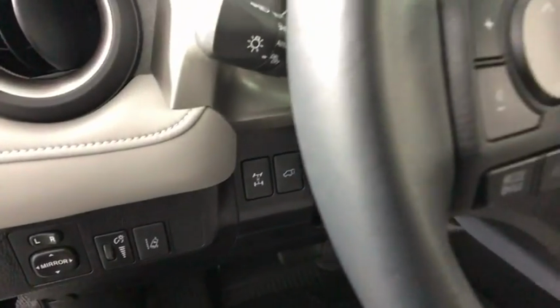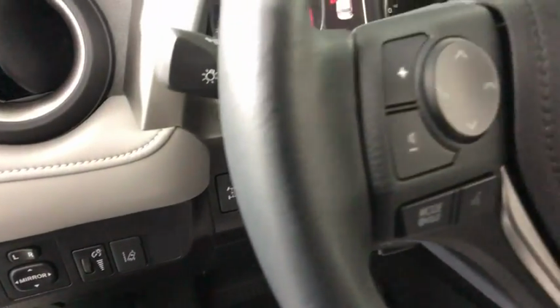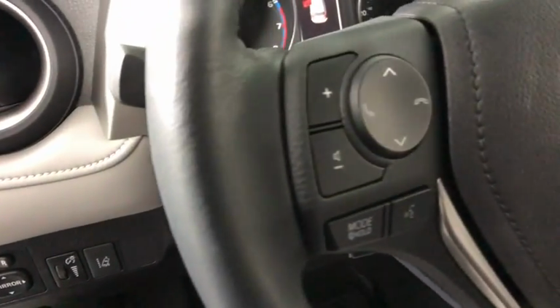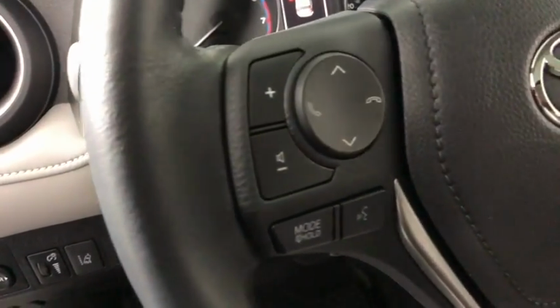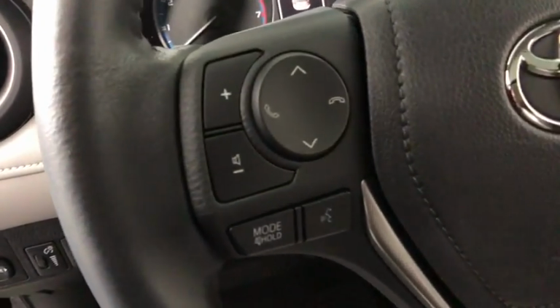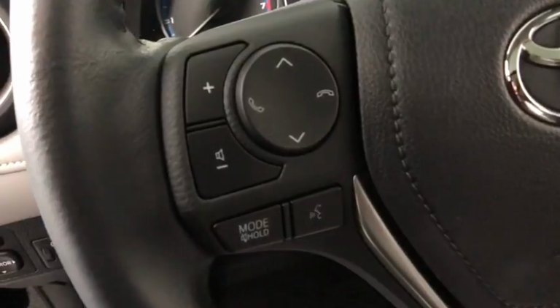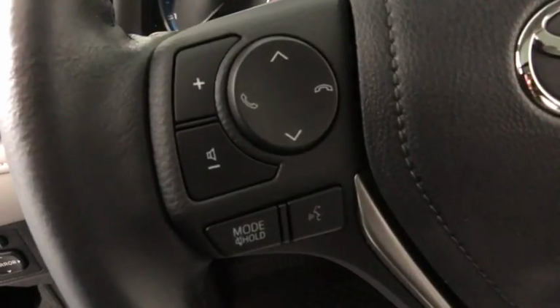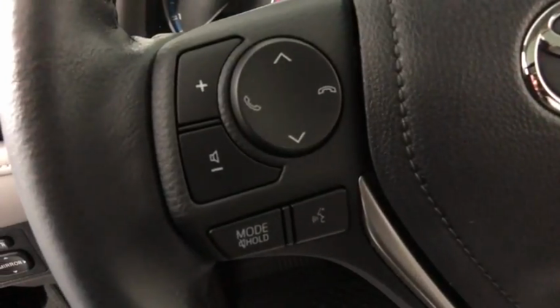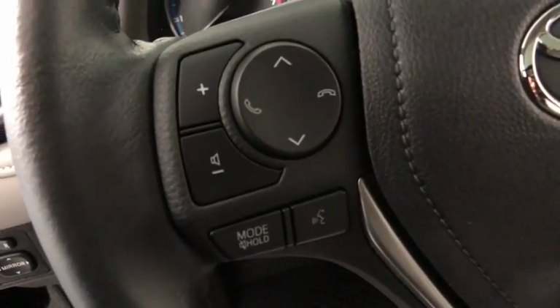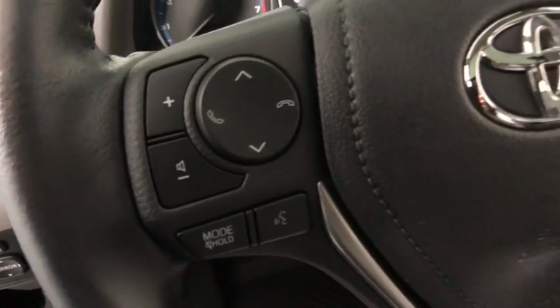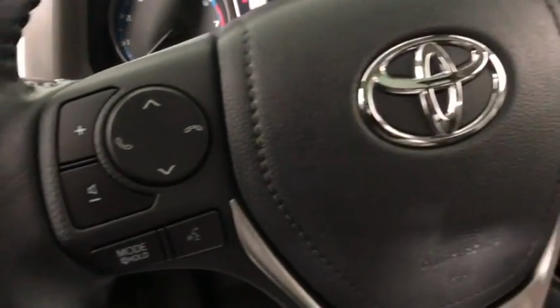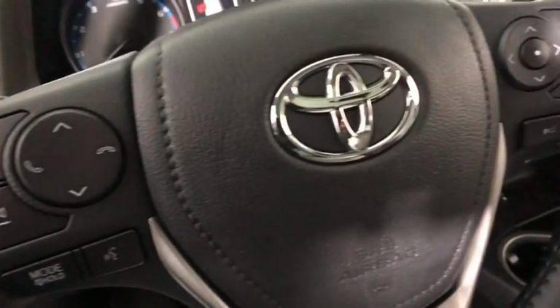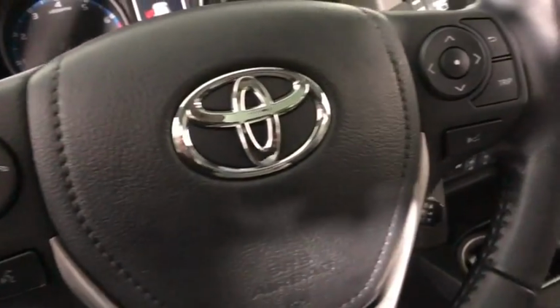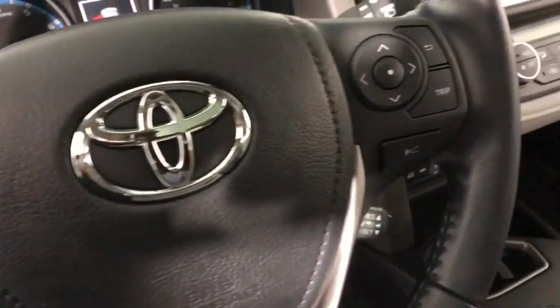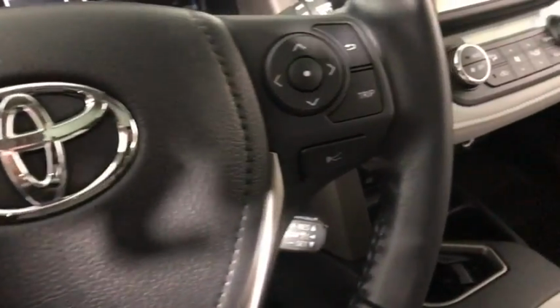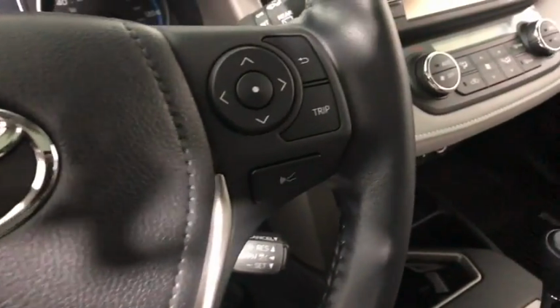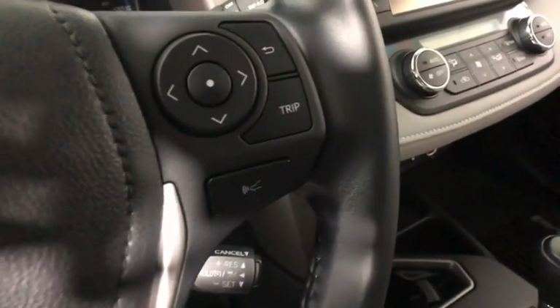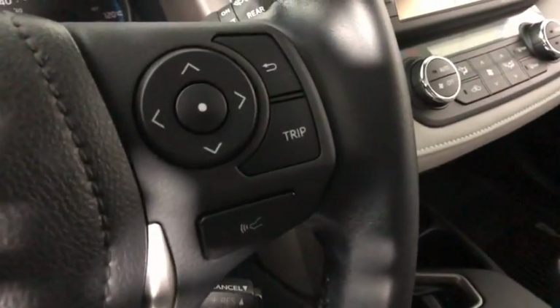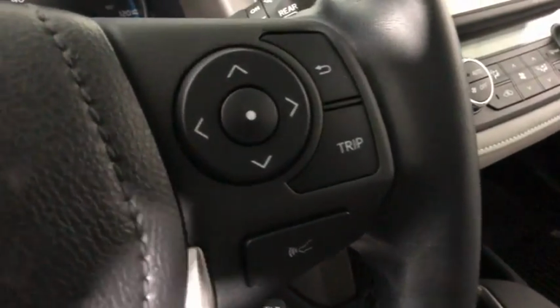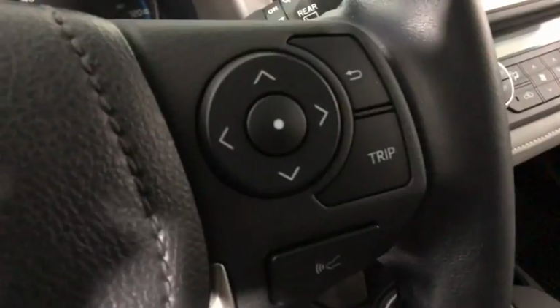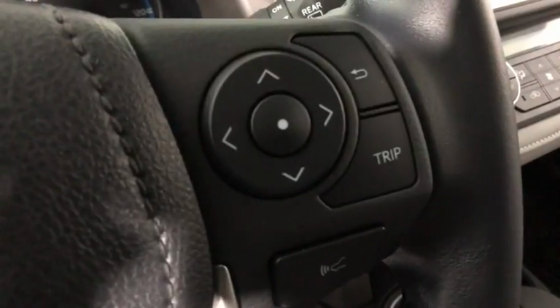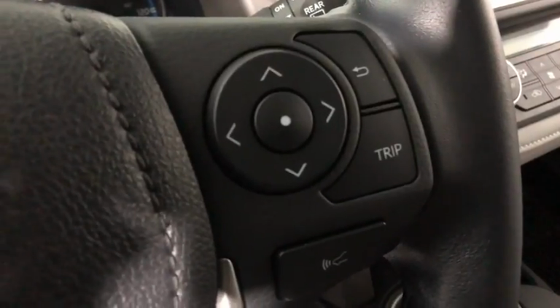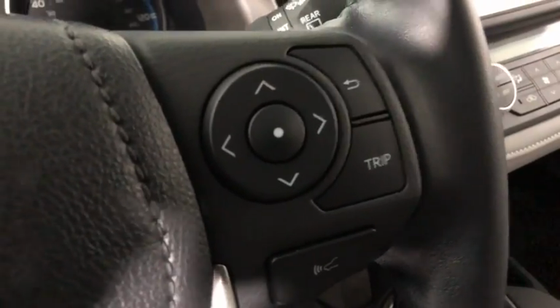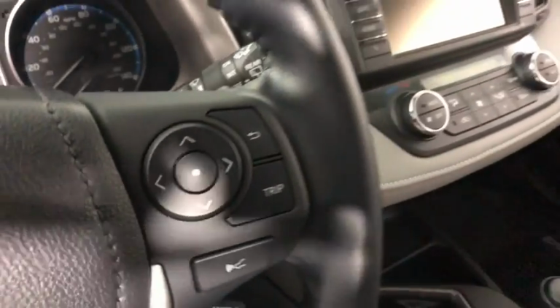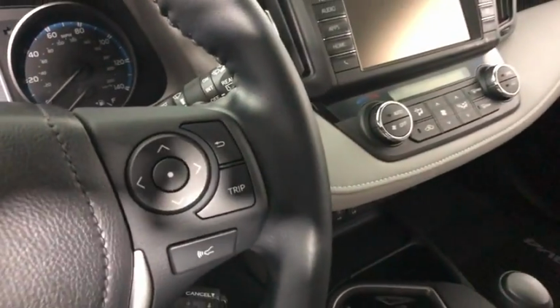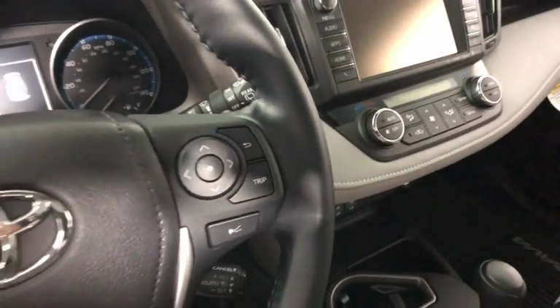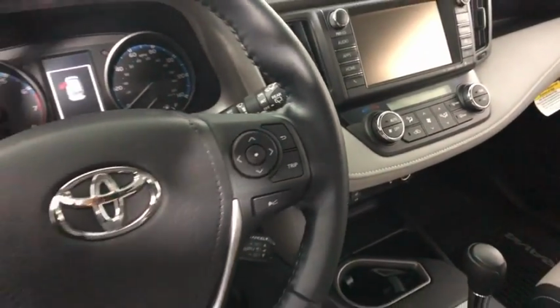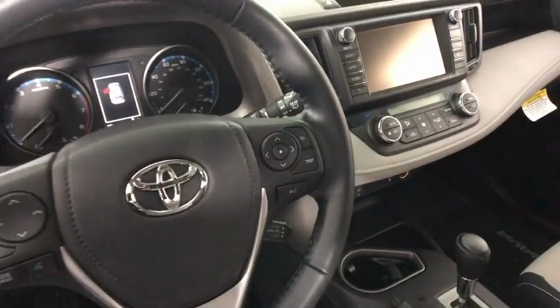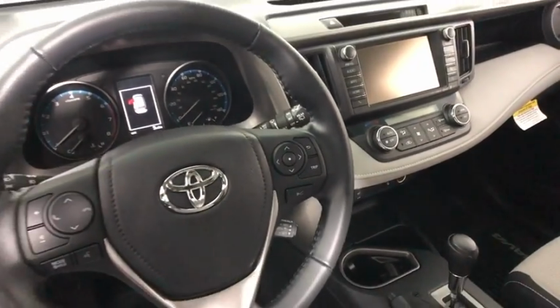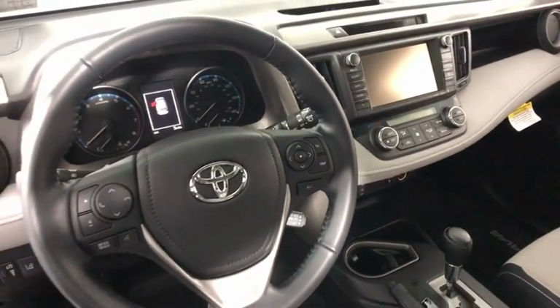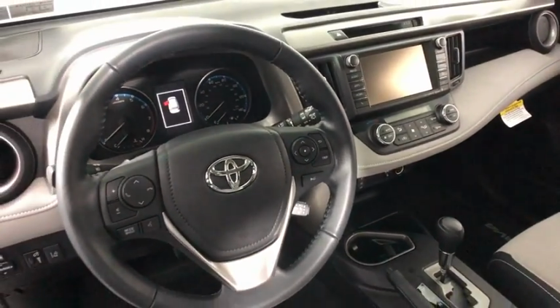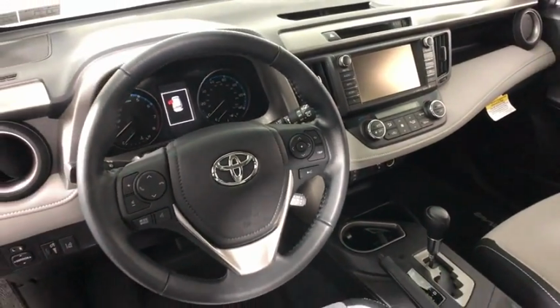Traction control, dual airbags, leather-wrapped steering wheel, power steering, four-wheel disc brakes, electronic stability control, CD player, driver and front passenger heated seats, fog lights.